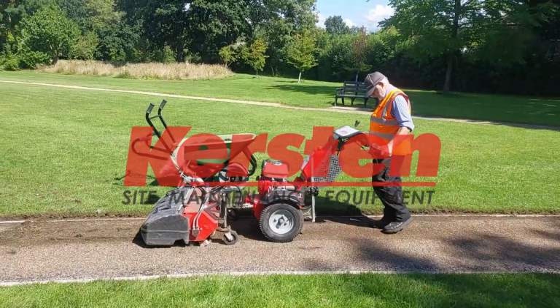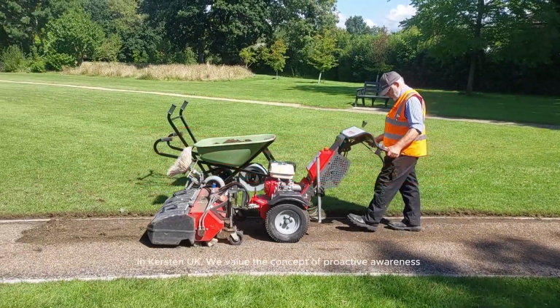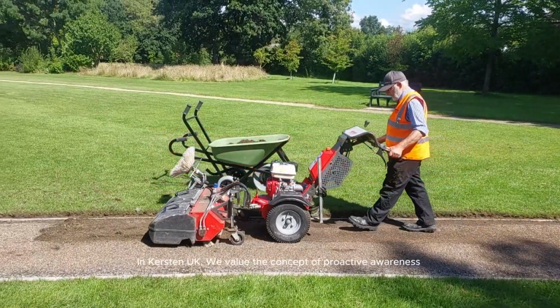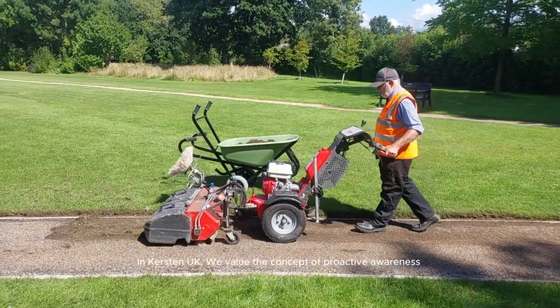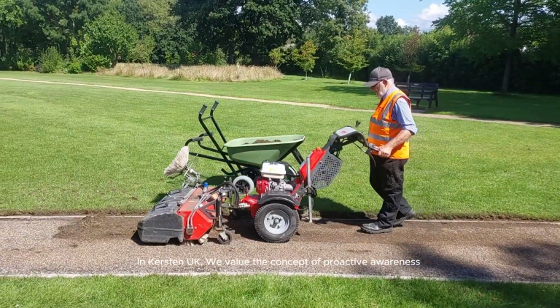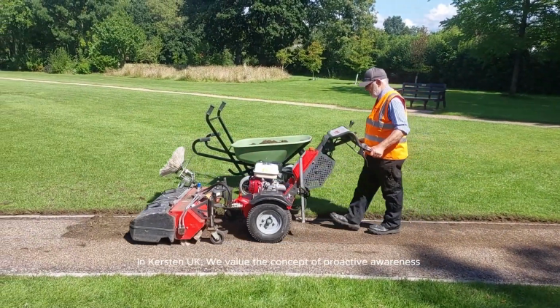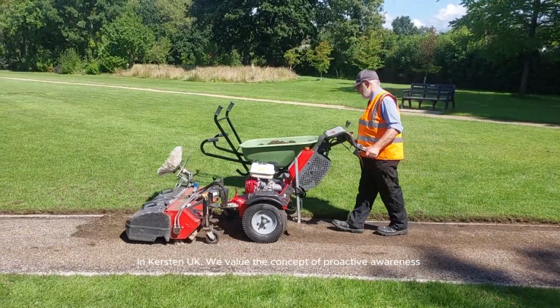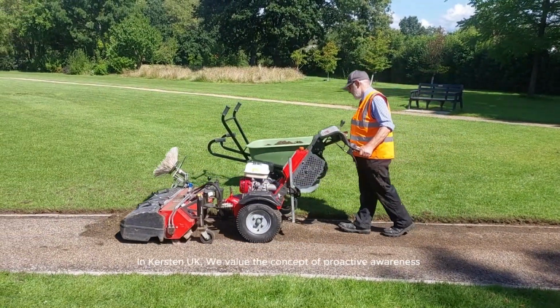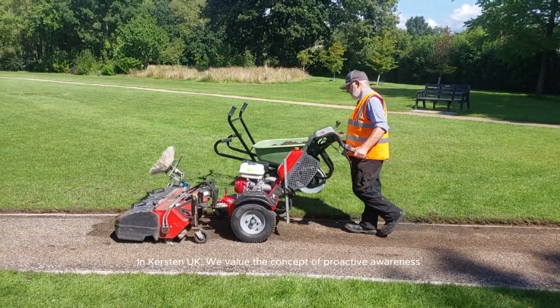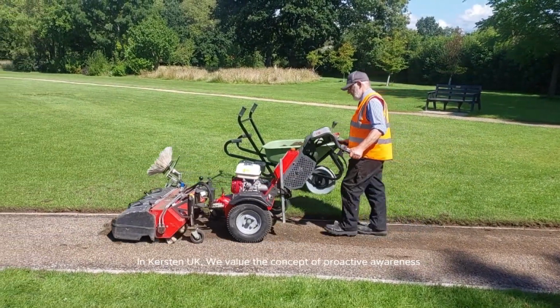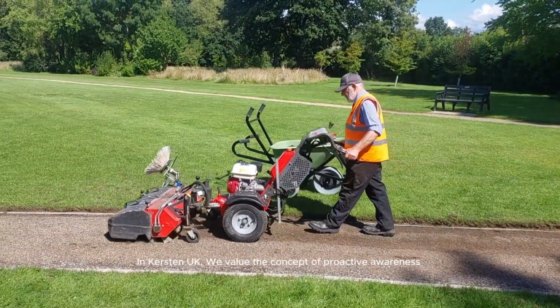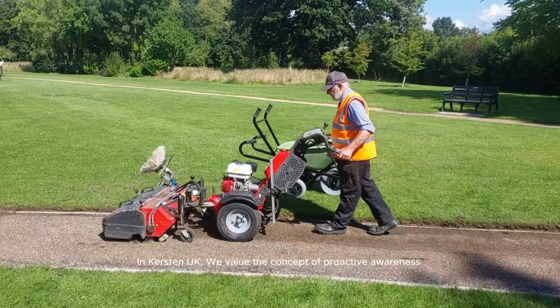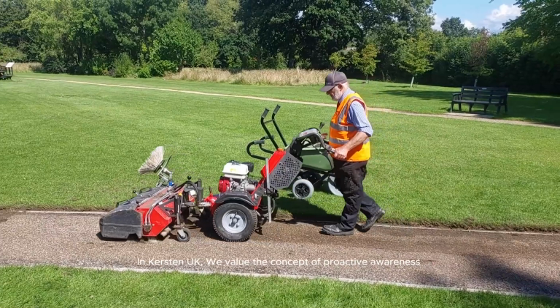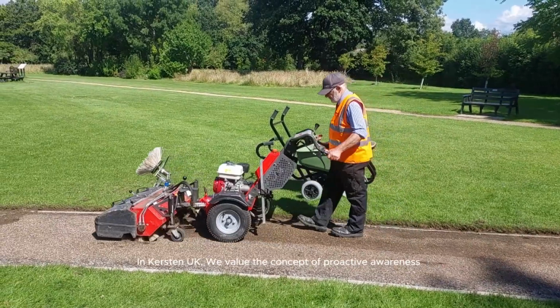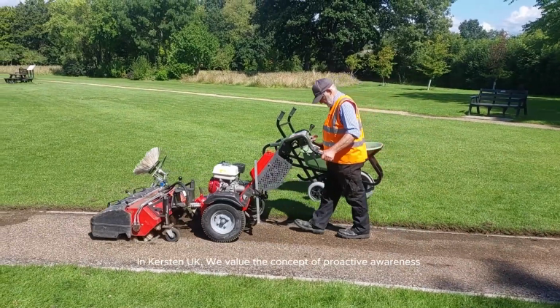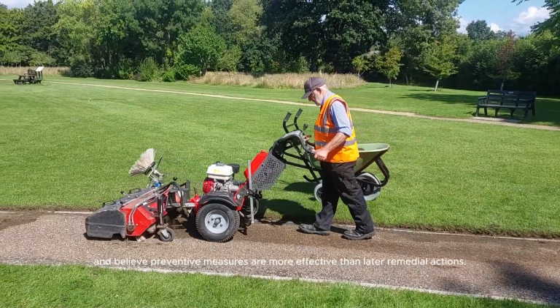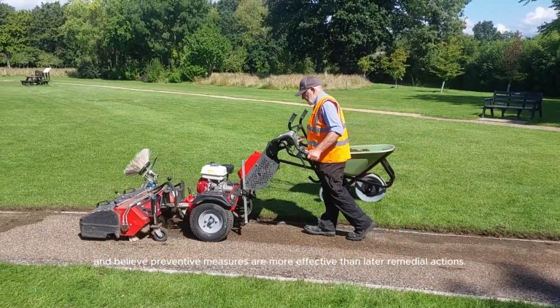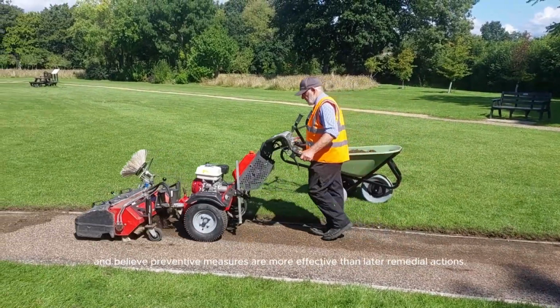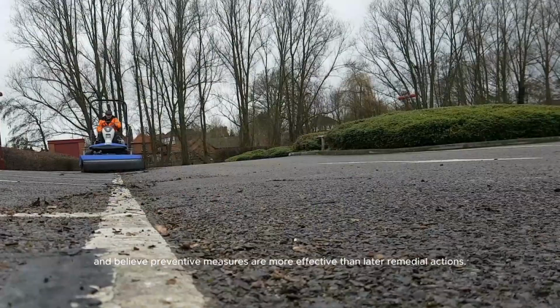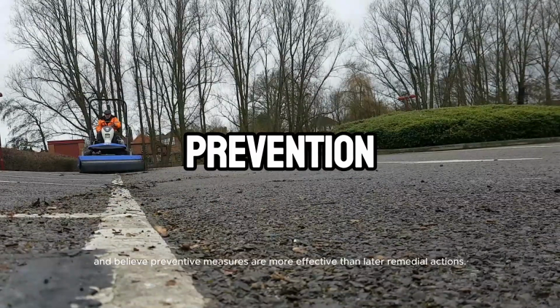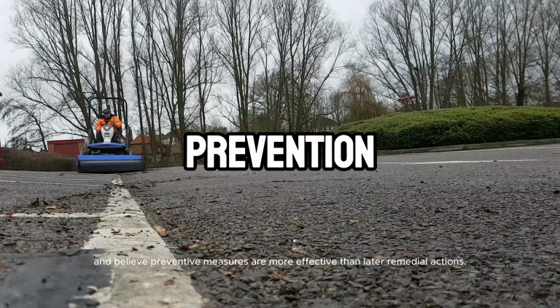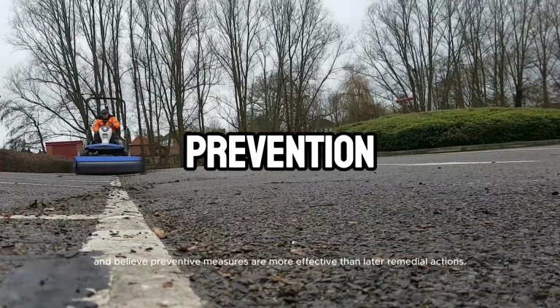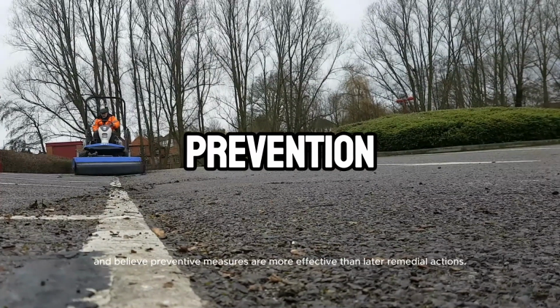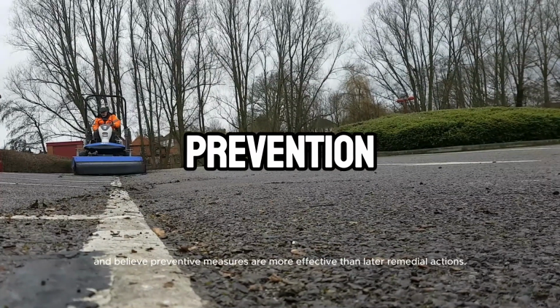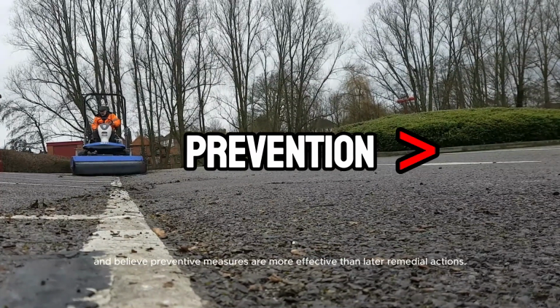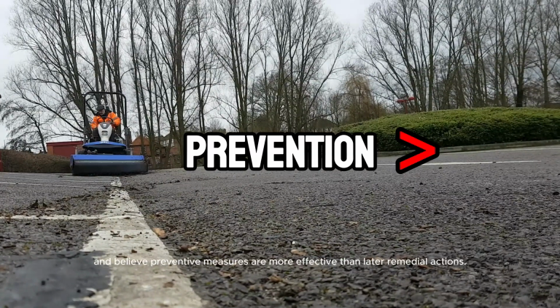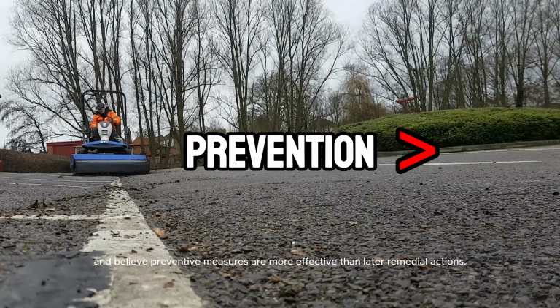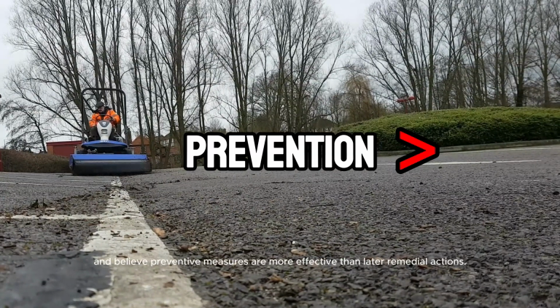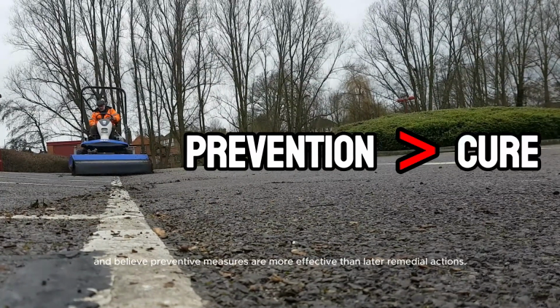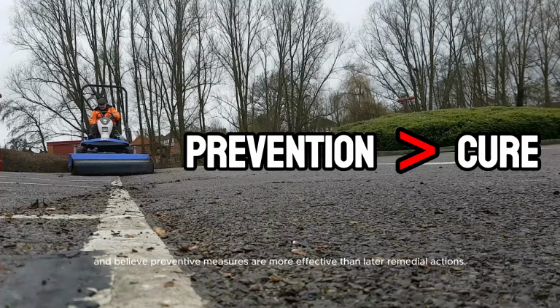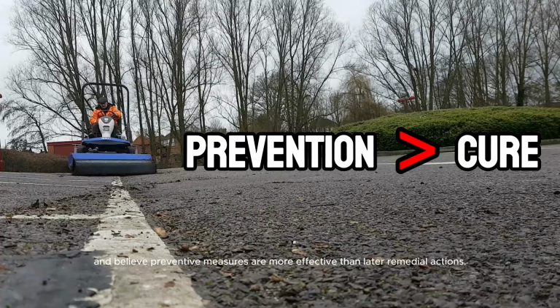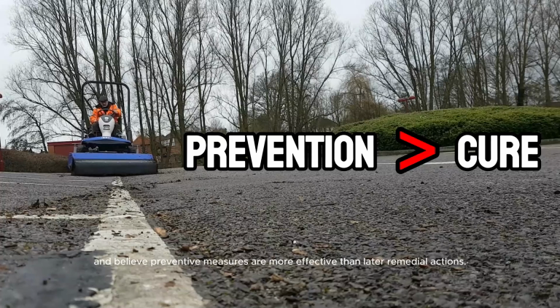At Kersten UK, we value the concept of proactive awareness and believe preventive measures are more effective than later remedial actions.